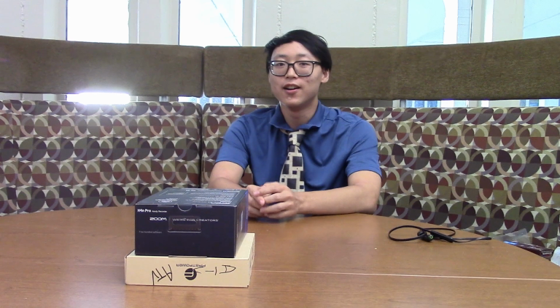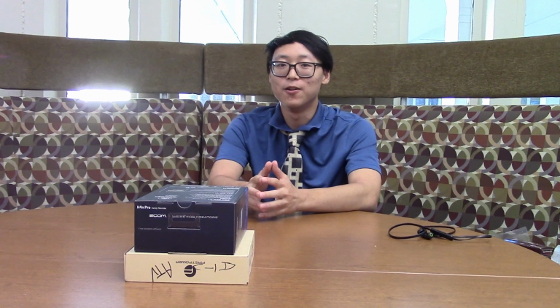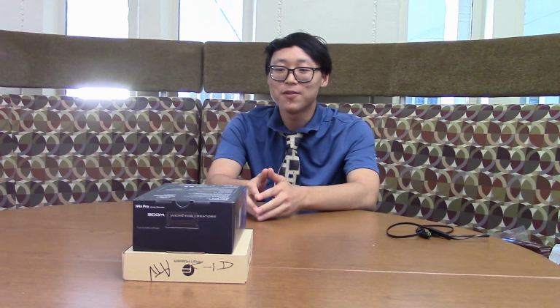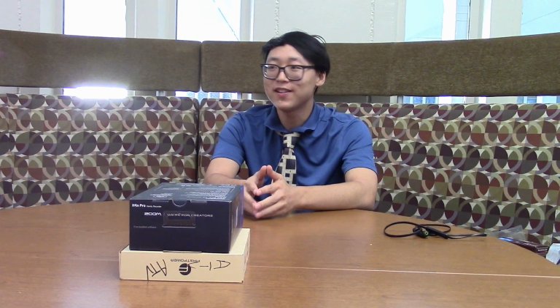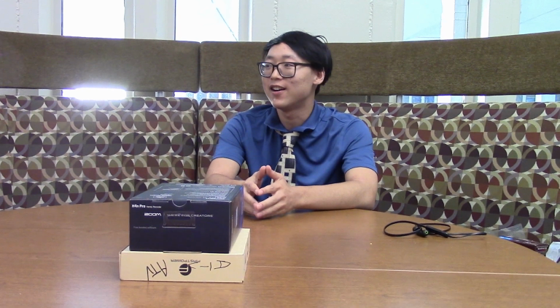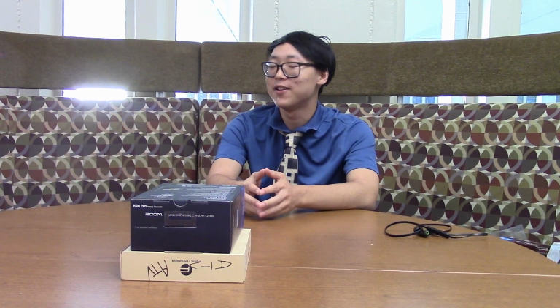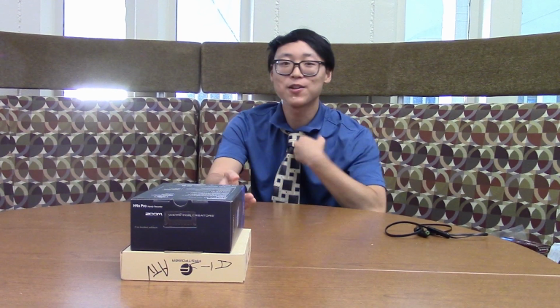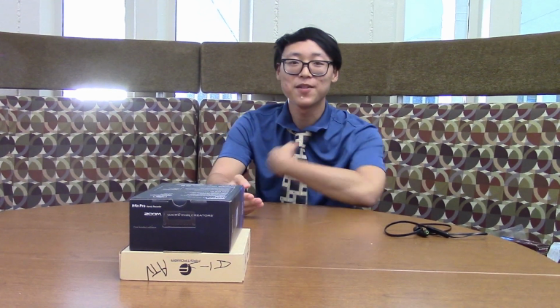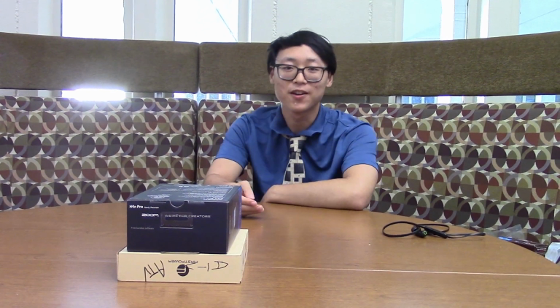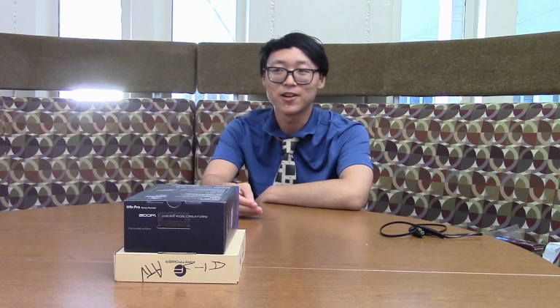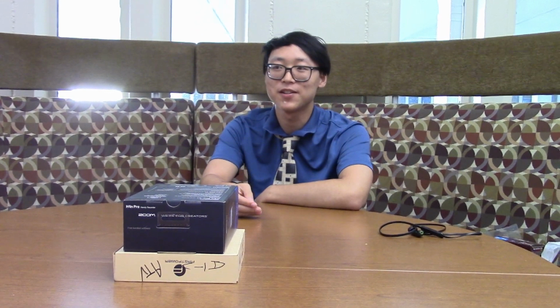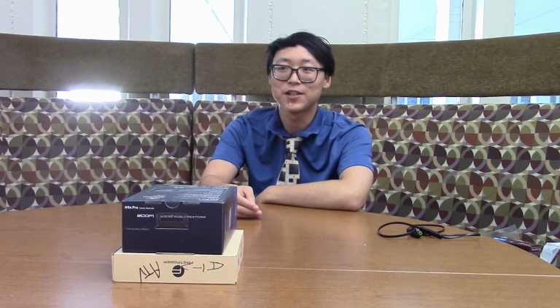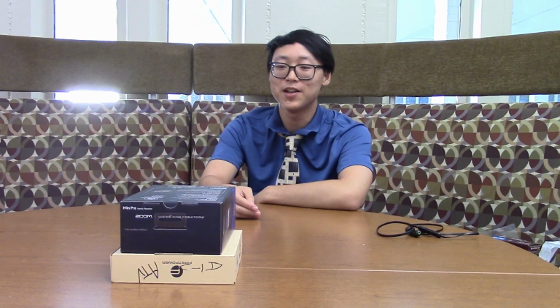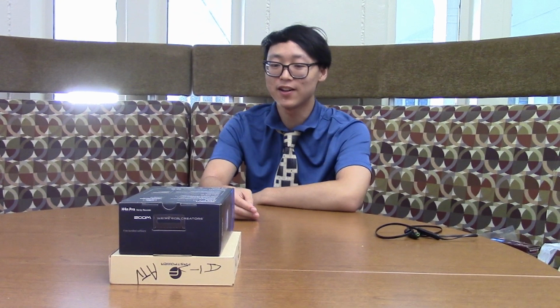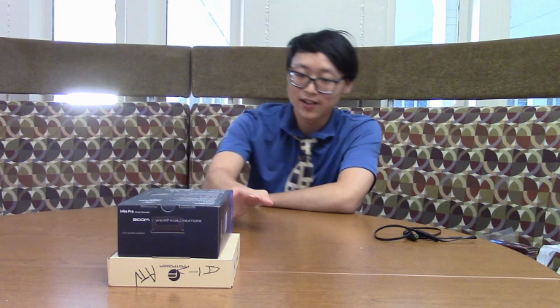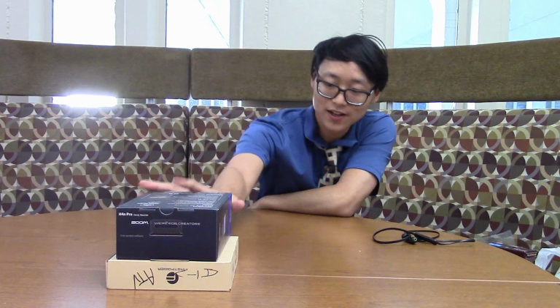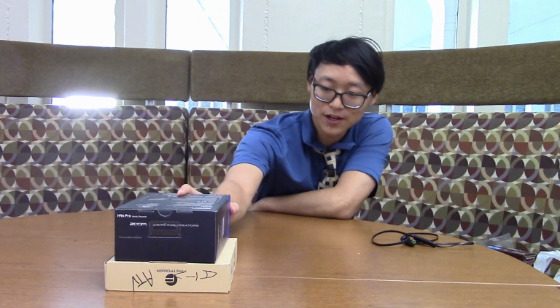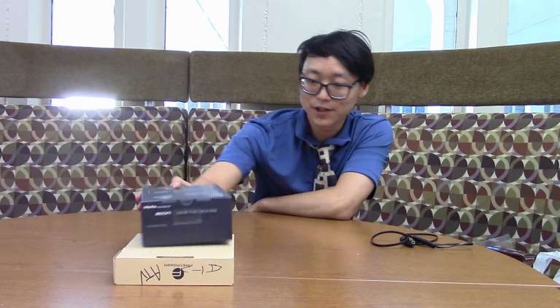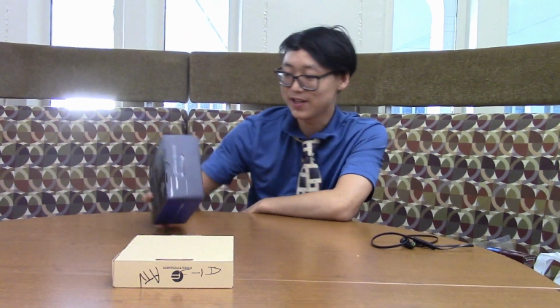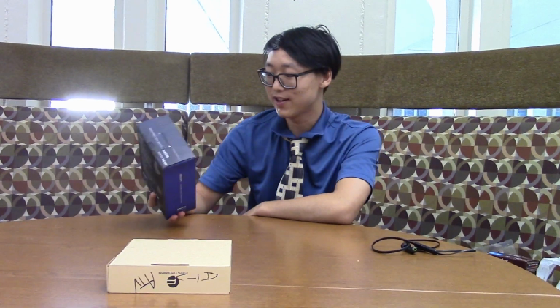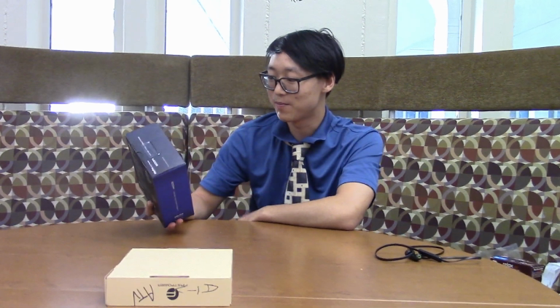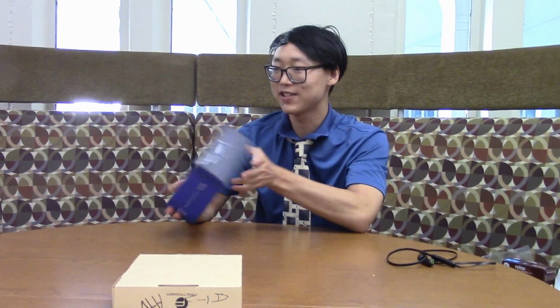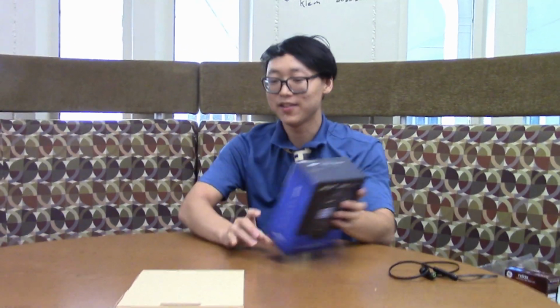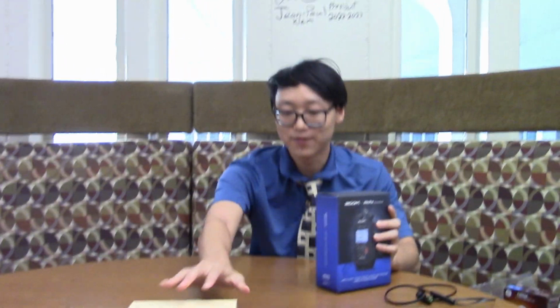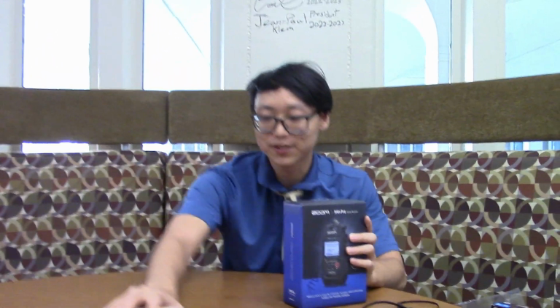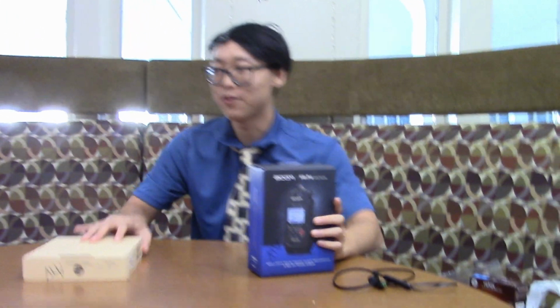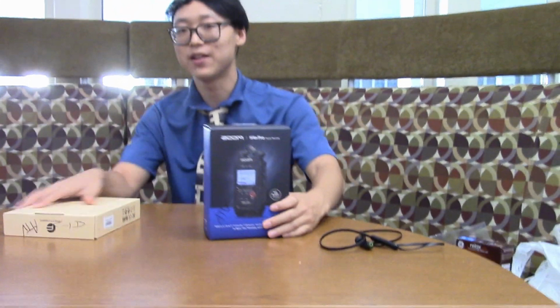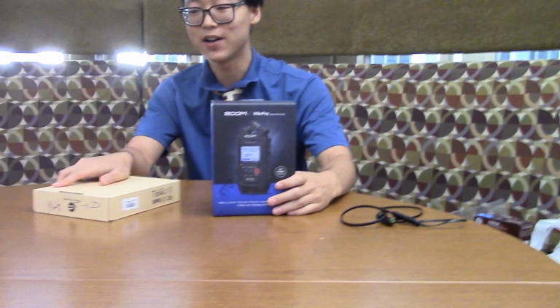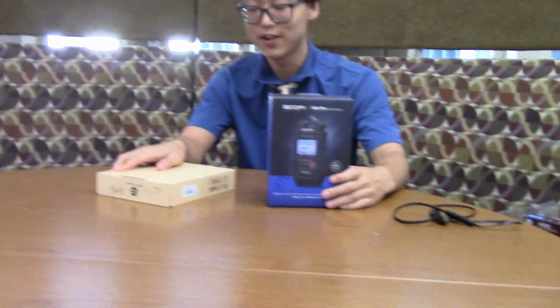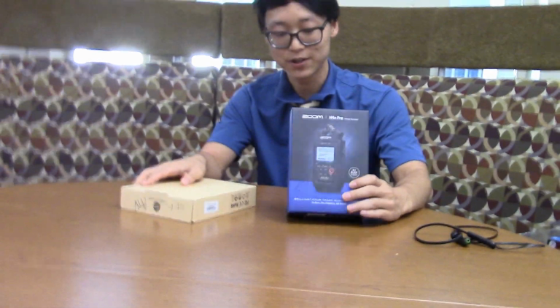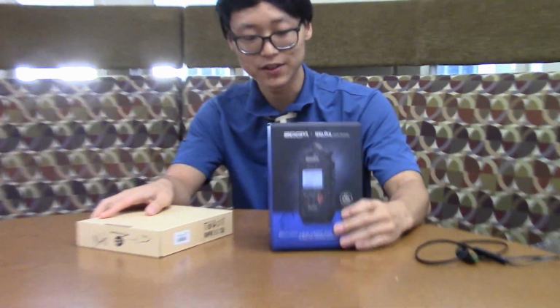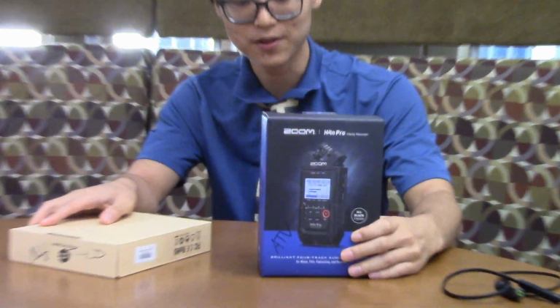Hello, UAlbany. I am Joshua Kim, current president of Fisheye Media. Today we are going to be unboxing various new equipment that we've got, which is these two things.